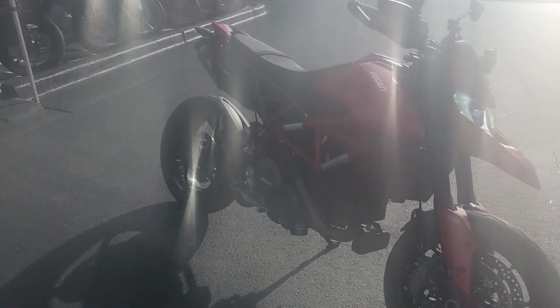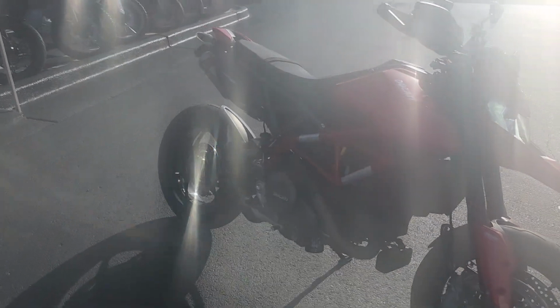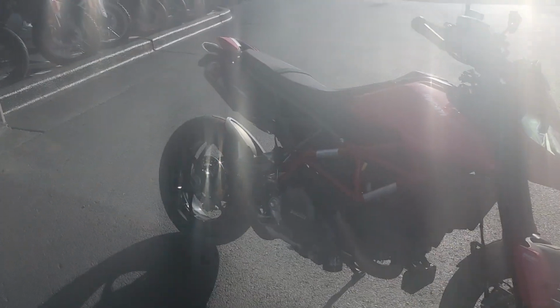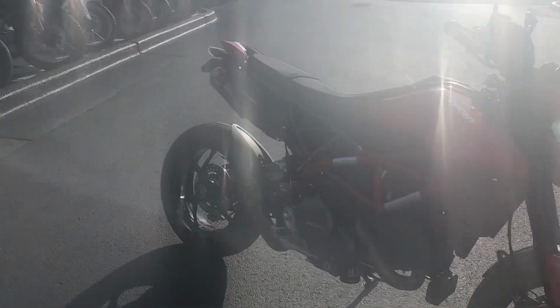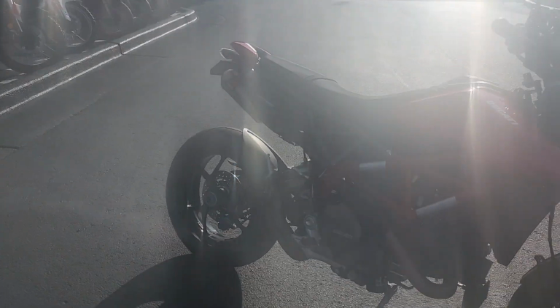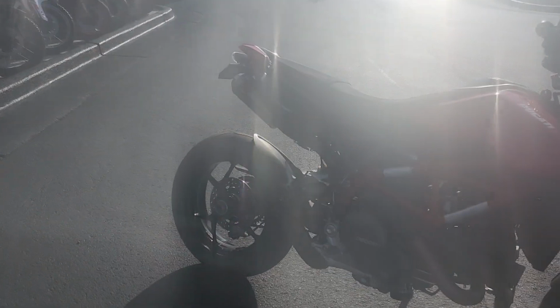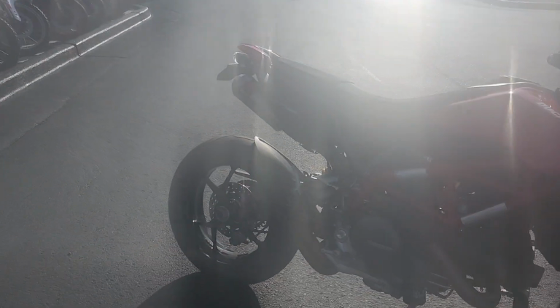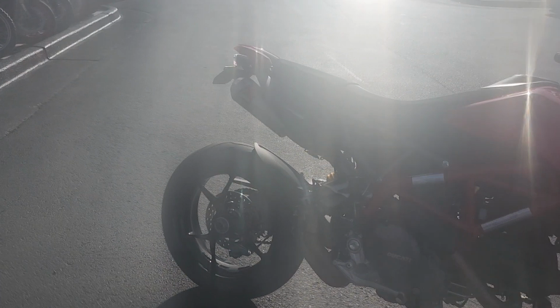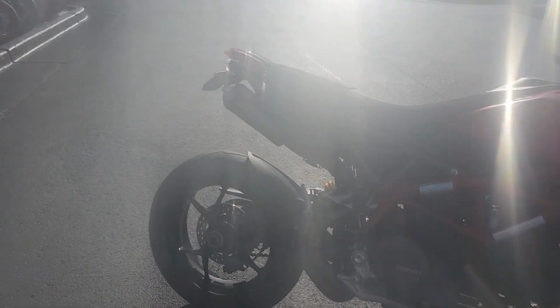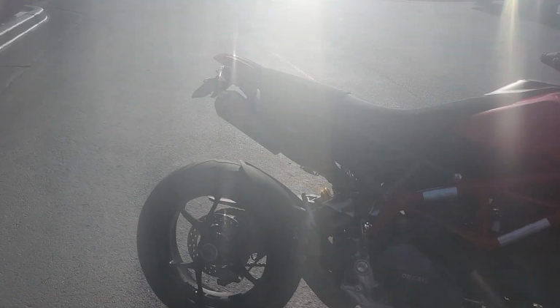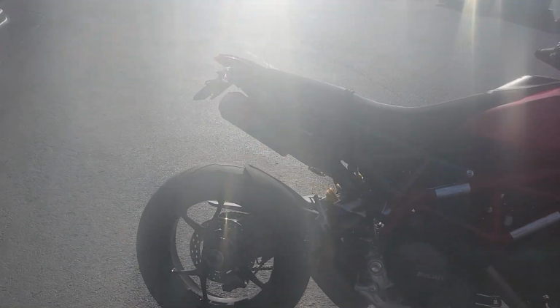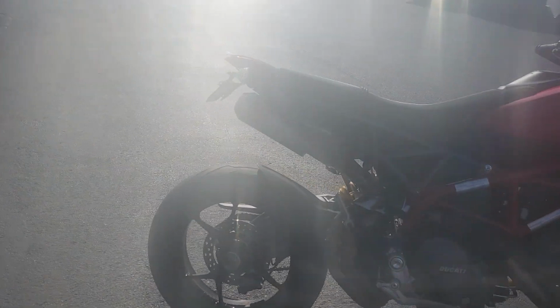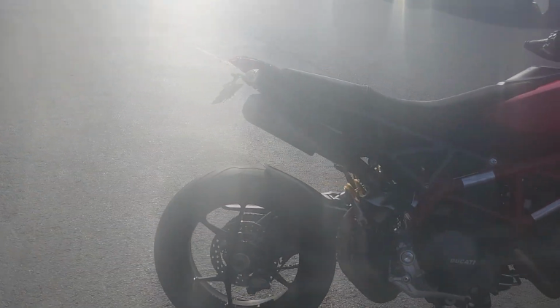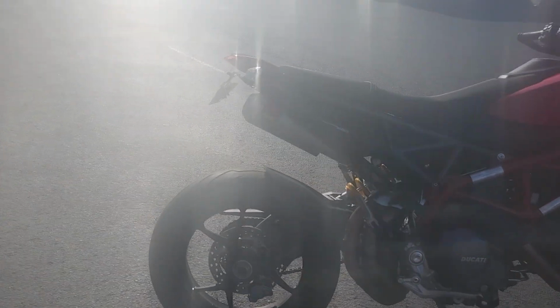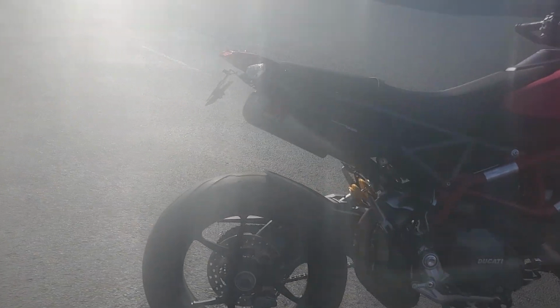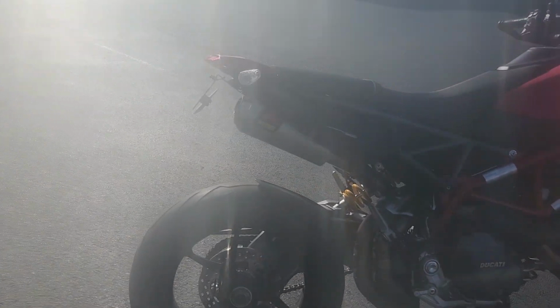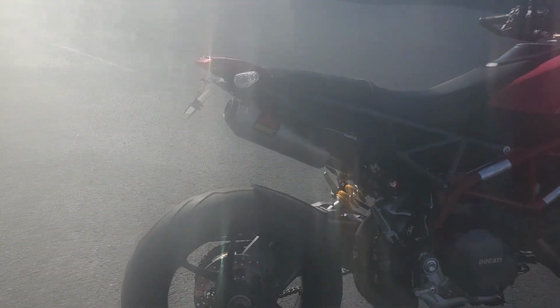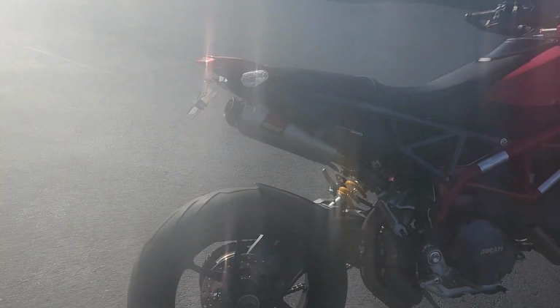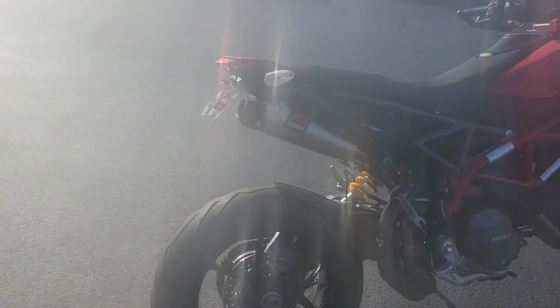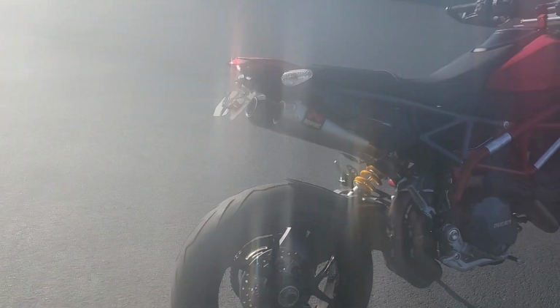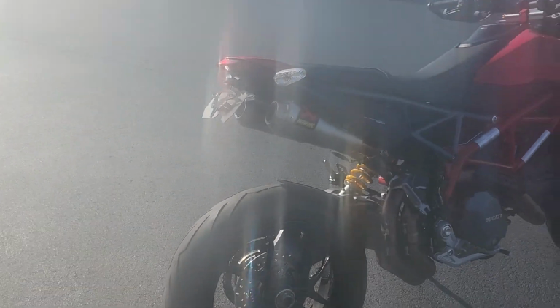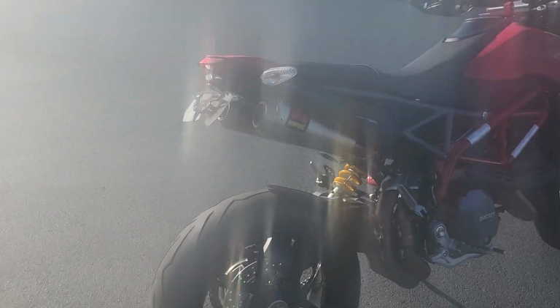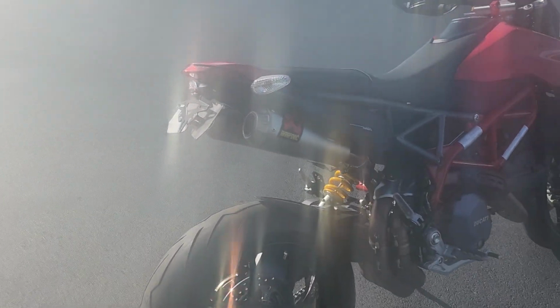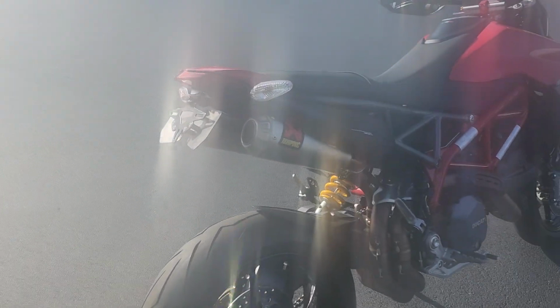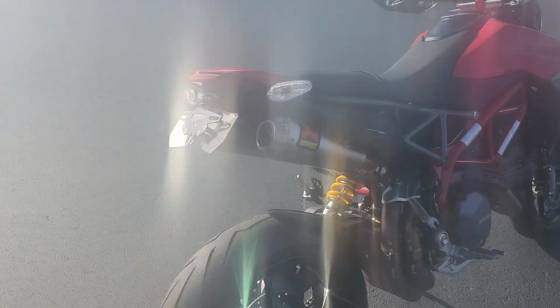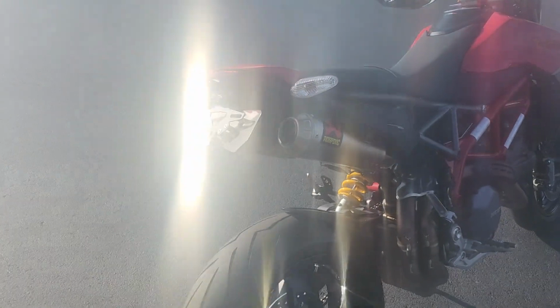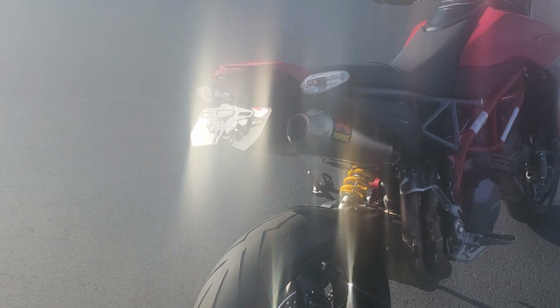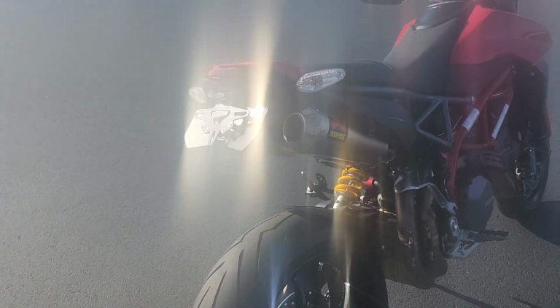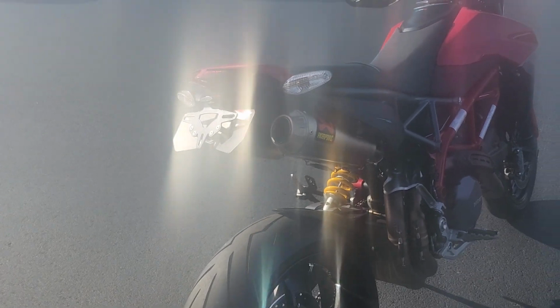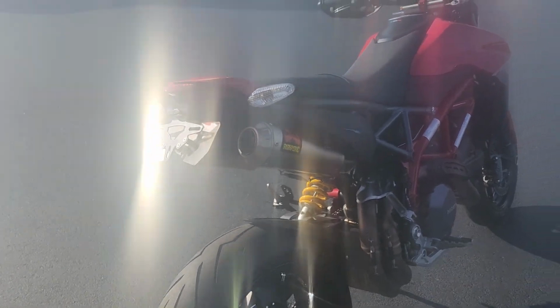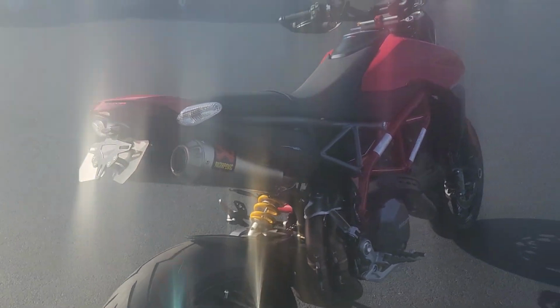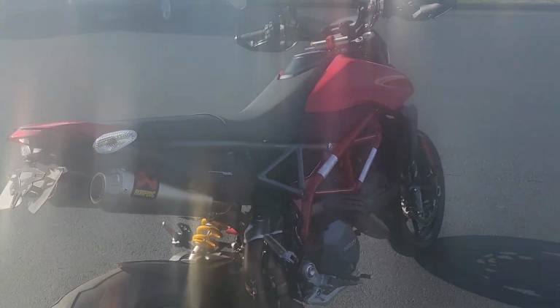It has a seat height of around 34.2 inches and a 440-pound curb weight with a 3.8-gallon tank. One of the things it does have are these wonderful under-the-tail dual pipes — these are already switched out to Akrapovic. They sound great.